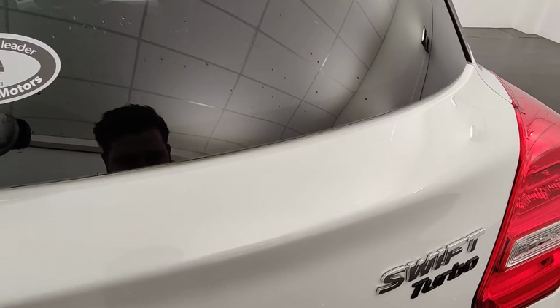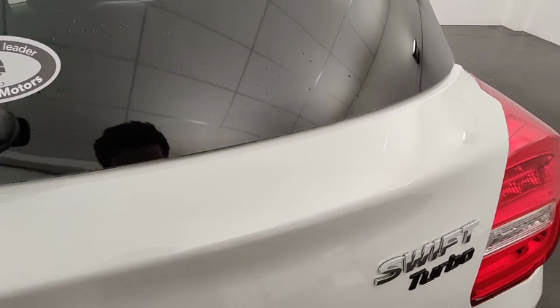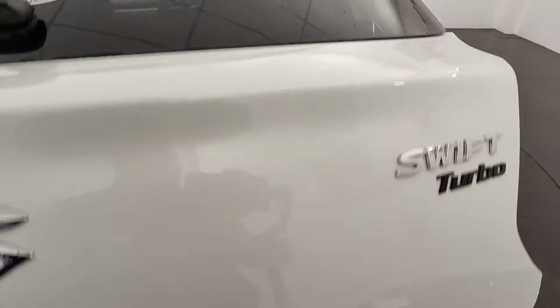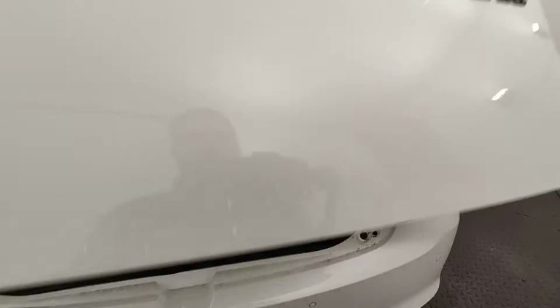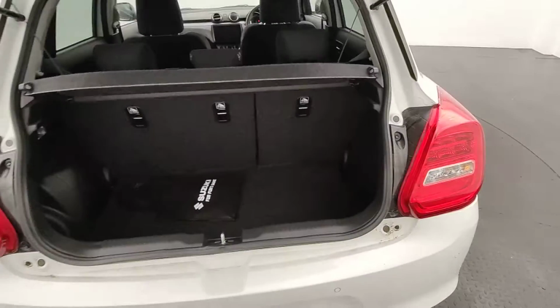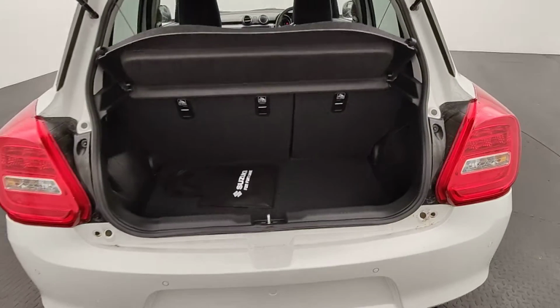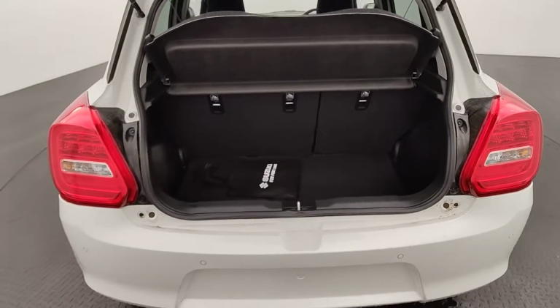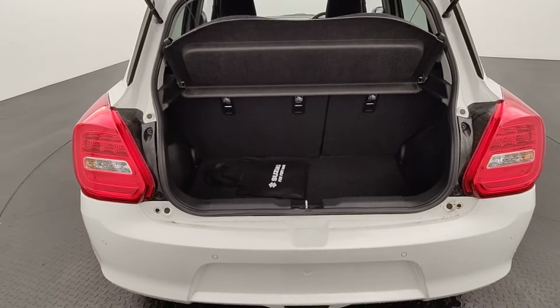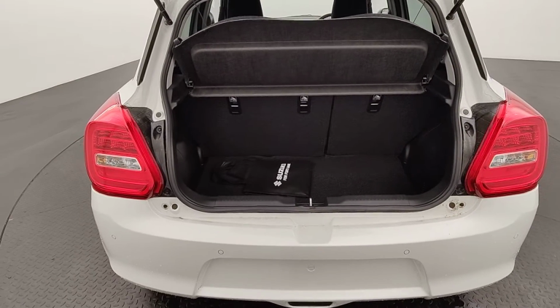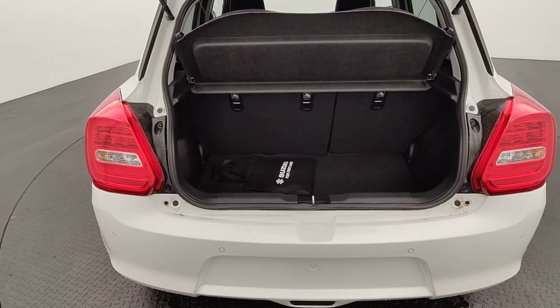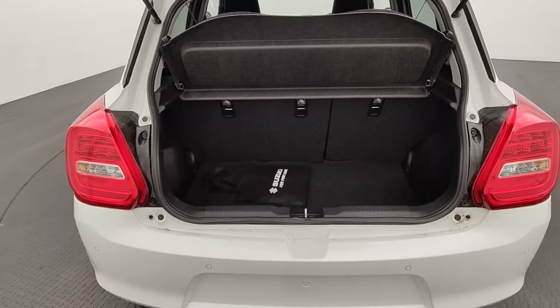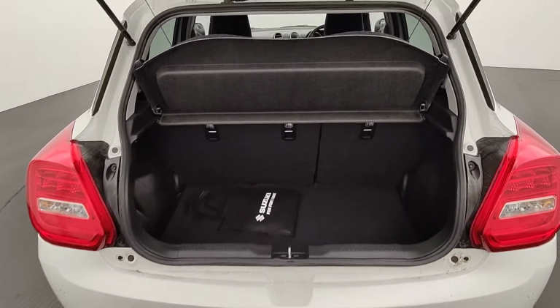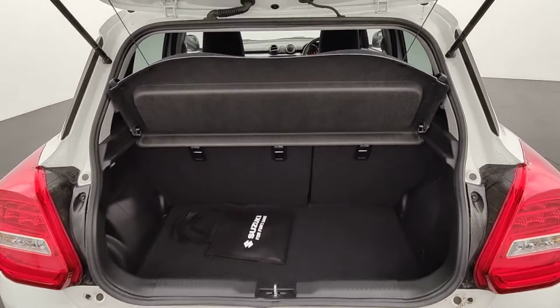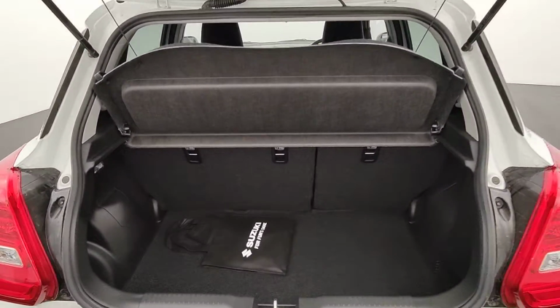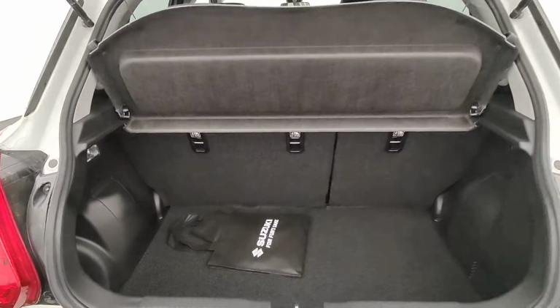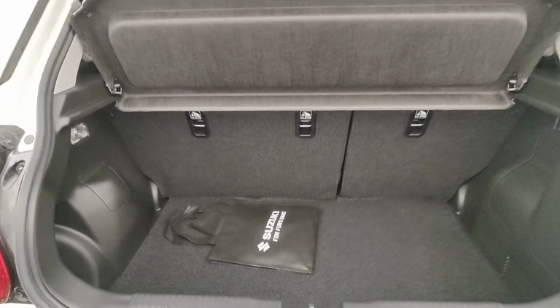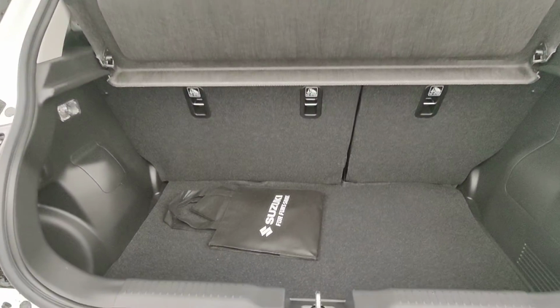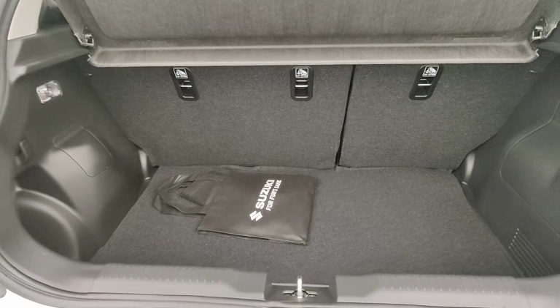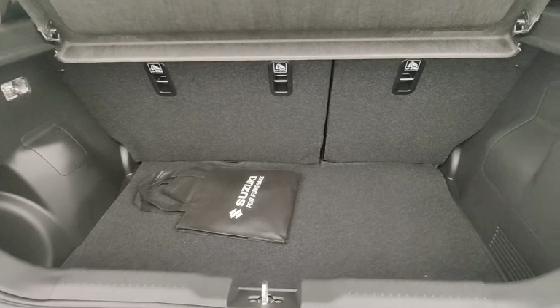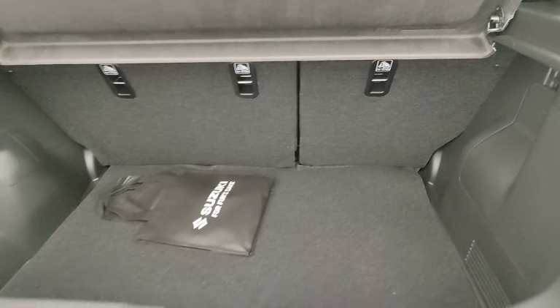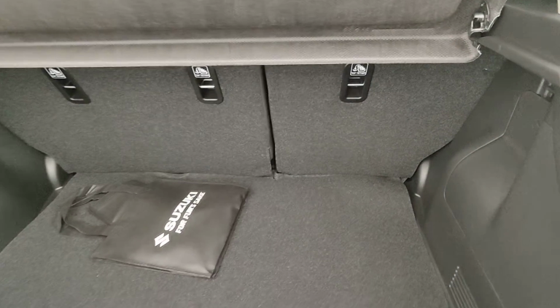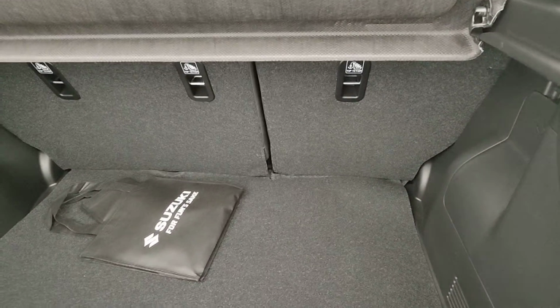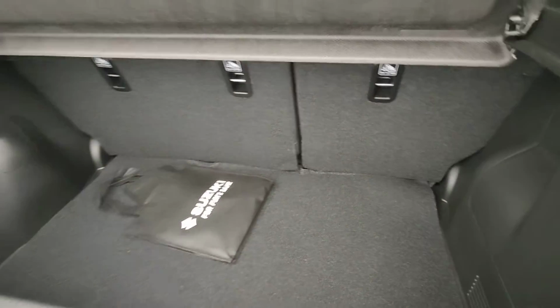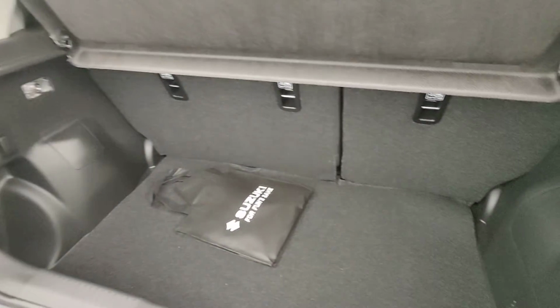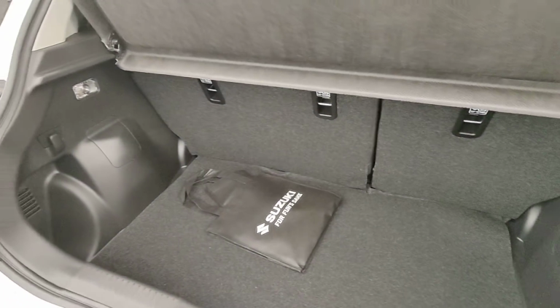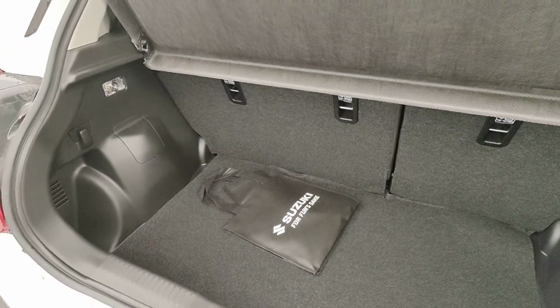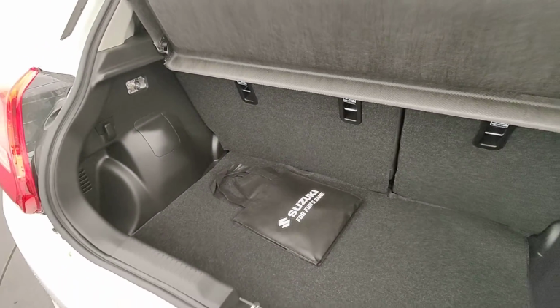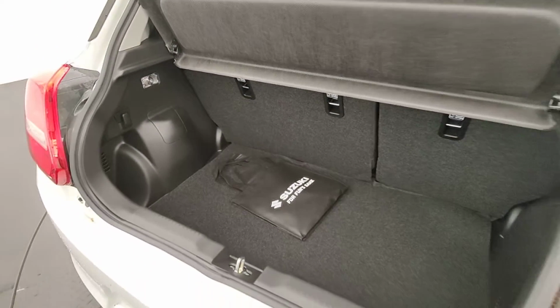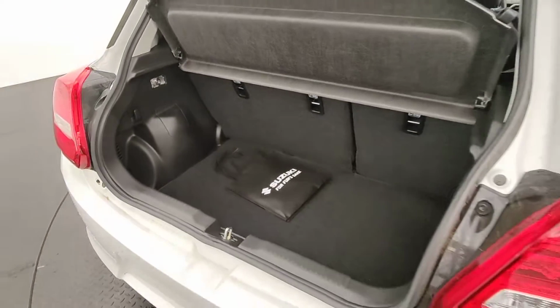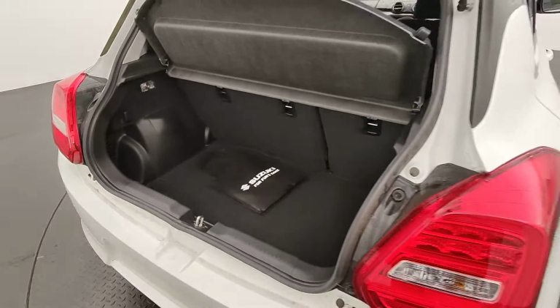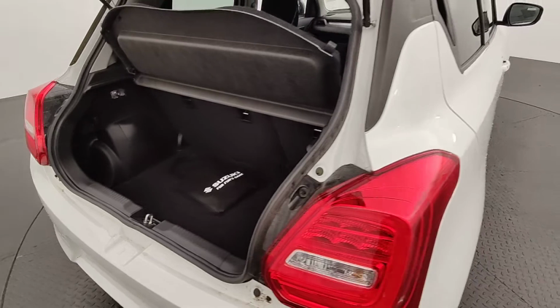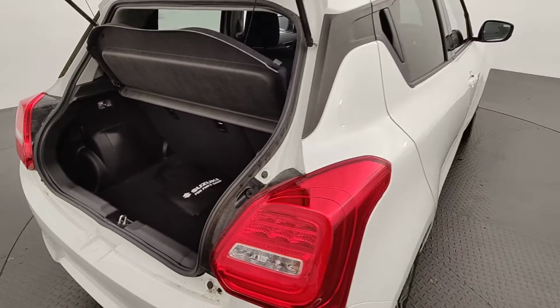For being such a sporty car you still have a lot of practicality guys — heaps of boot space, a privacy shade, three anchorage points across the back to take all the family, and a little light on the side. Suzuki really do think of it all.